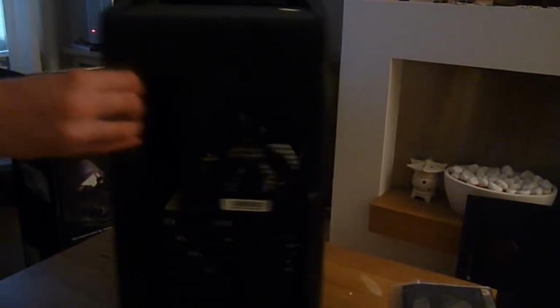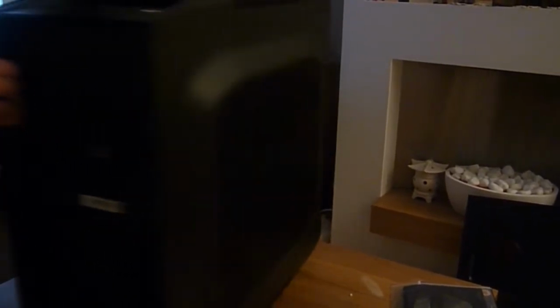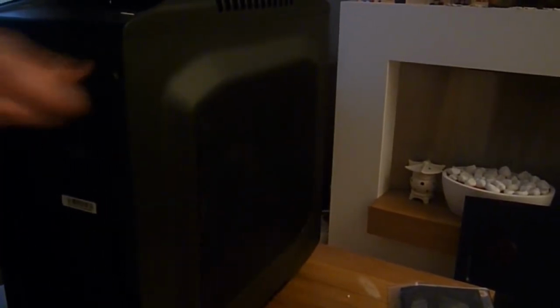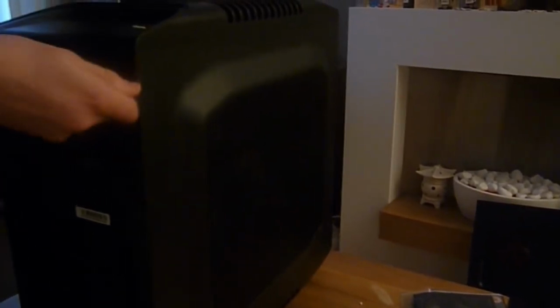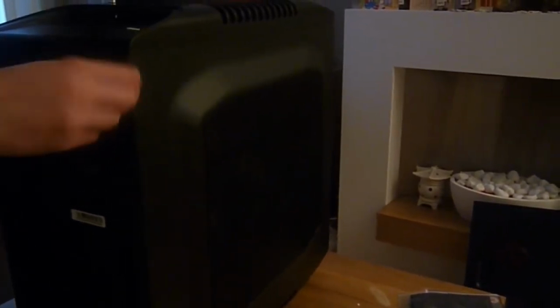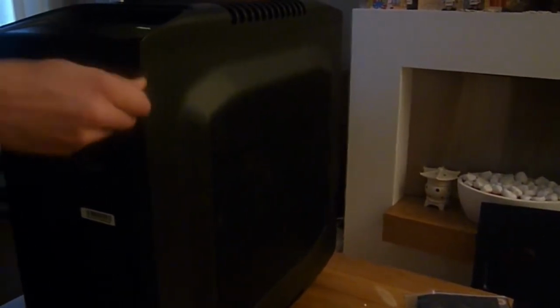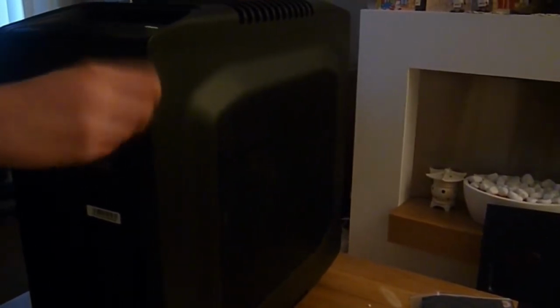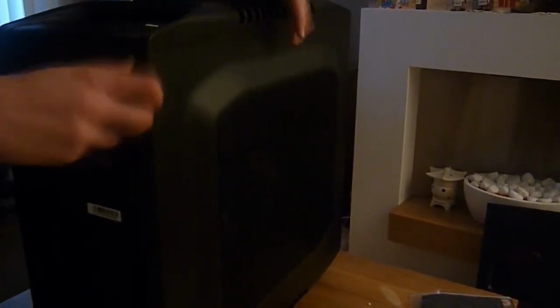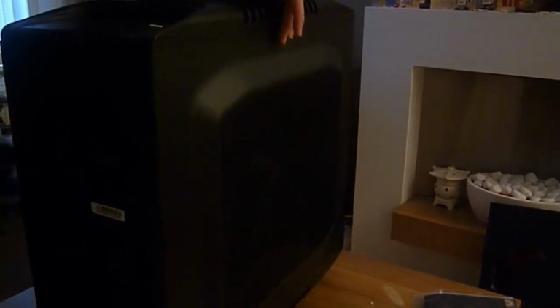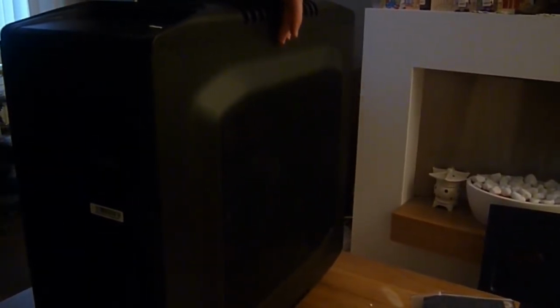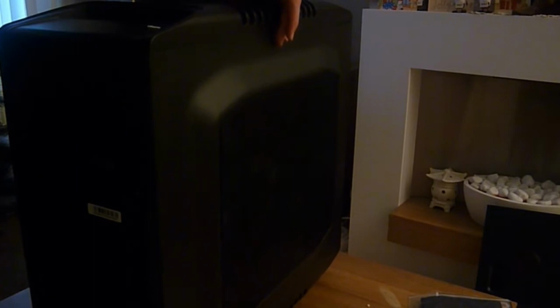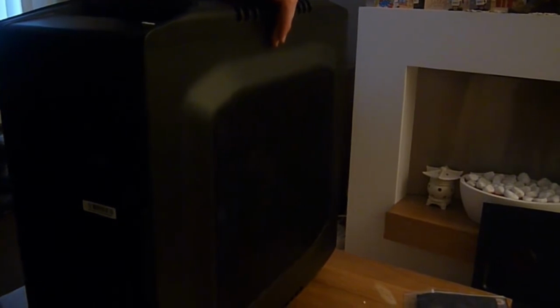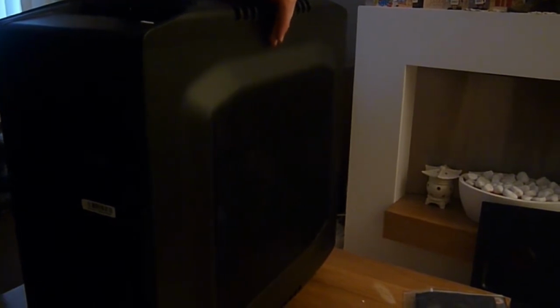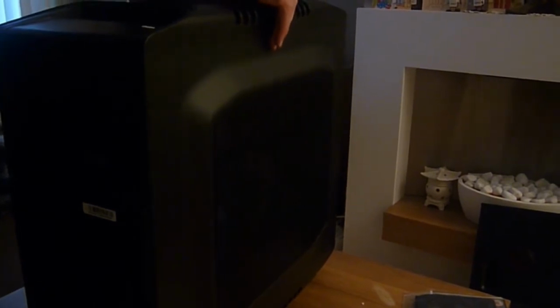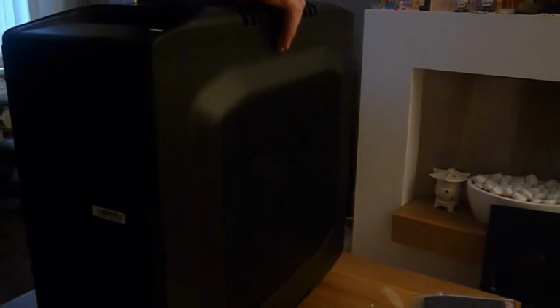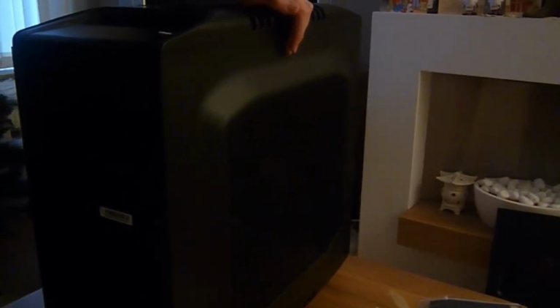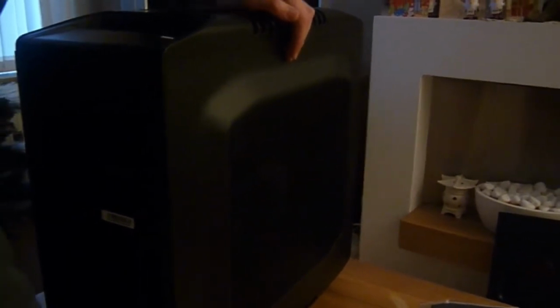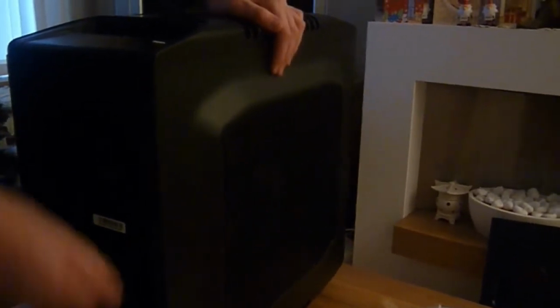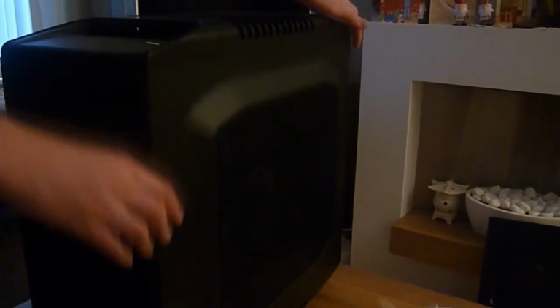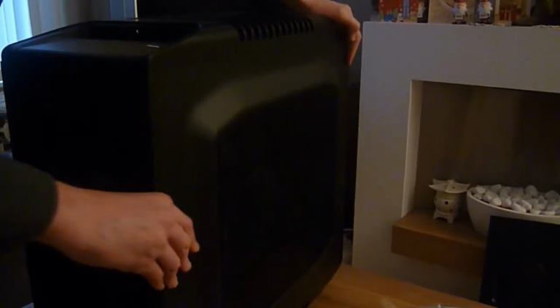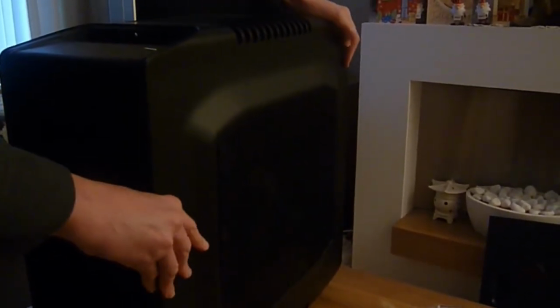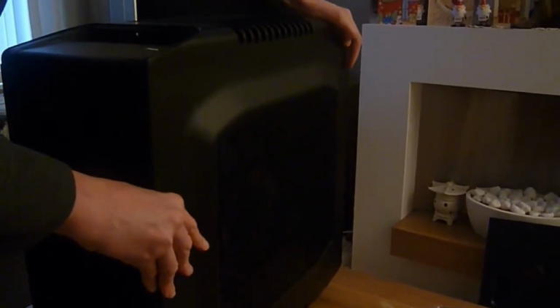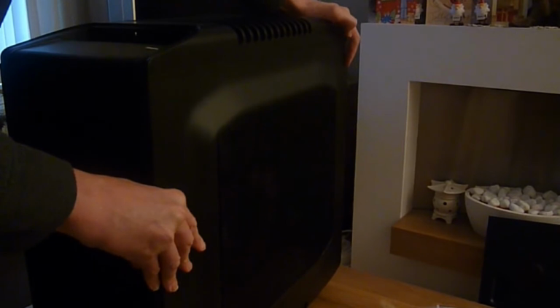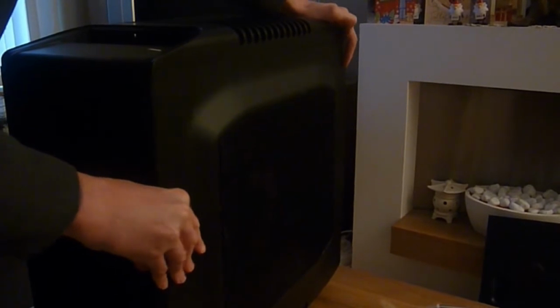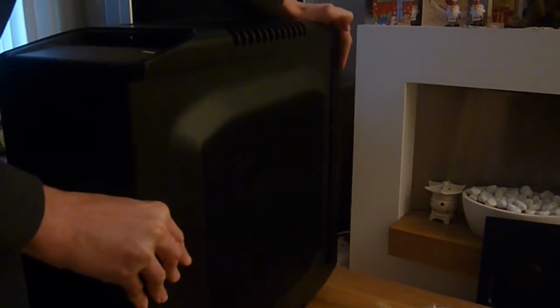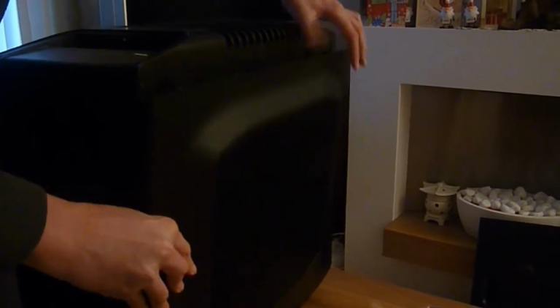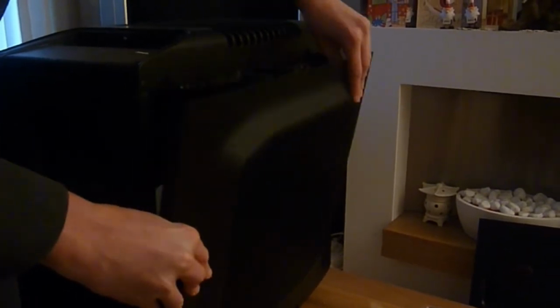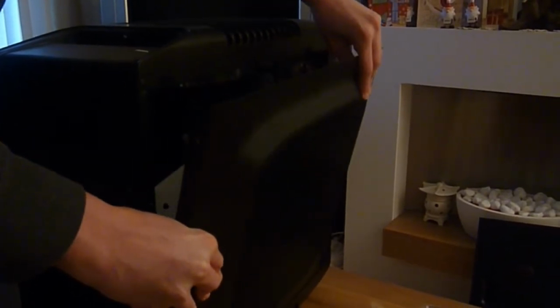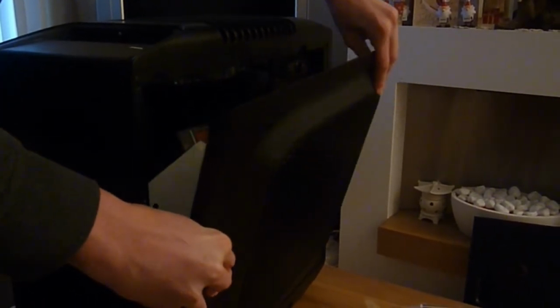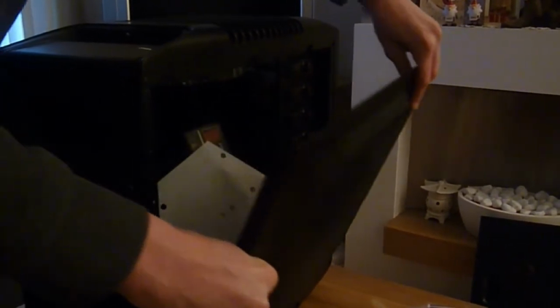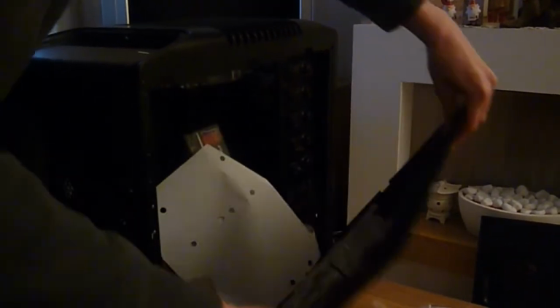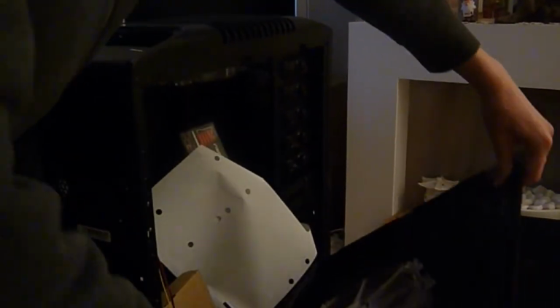If we go ahead and open it by just undoing these thumb screws on the side — and dropping them like an idiot on the floor — hopefully this should just come off normally. There we go.